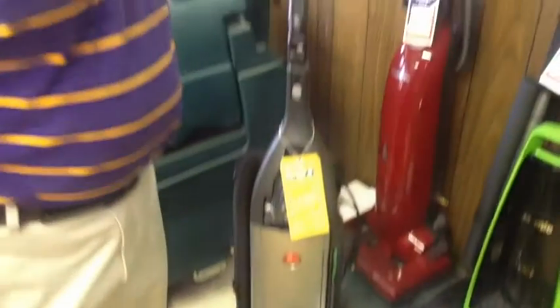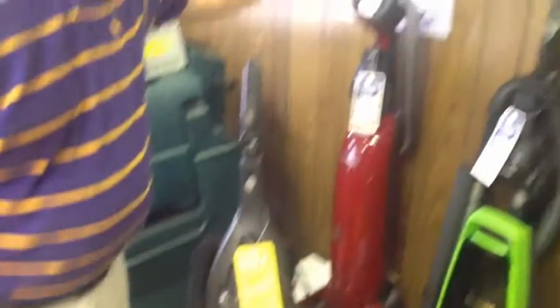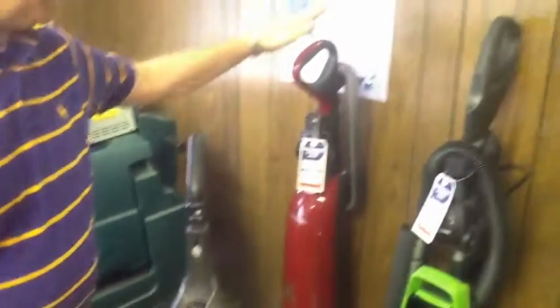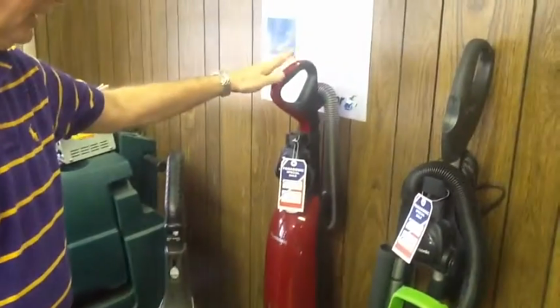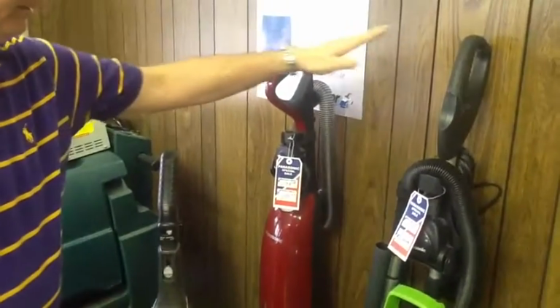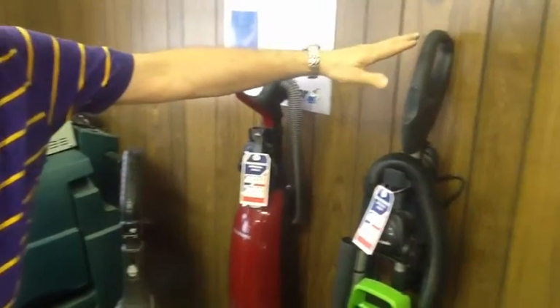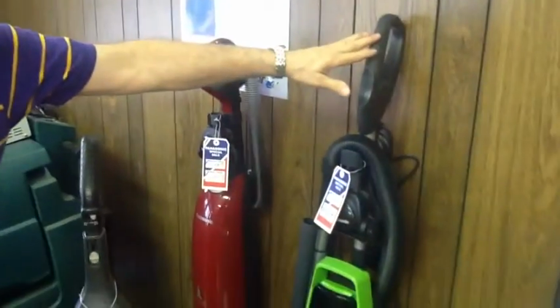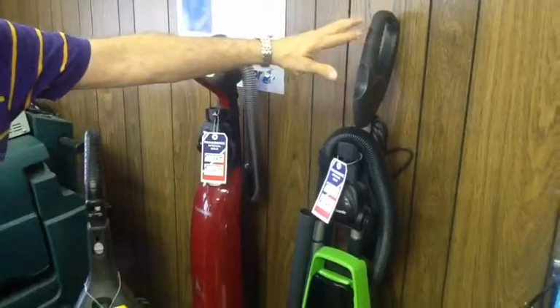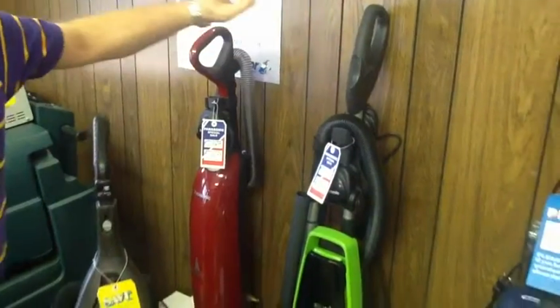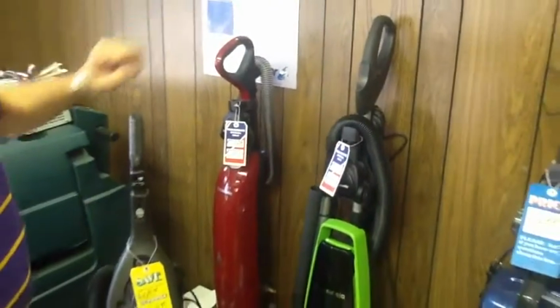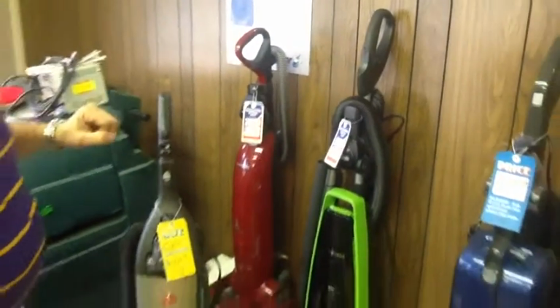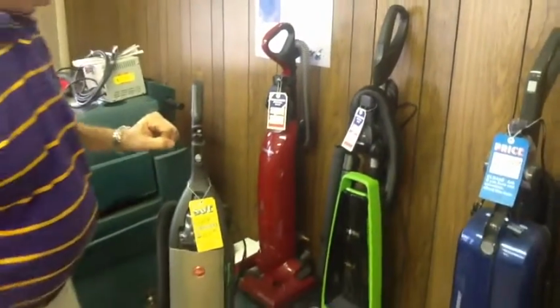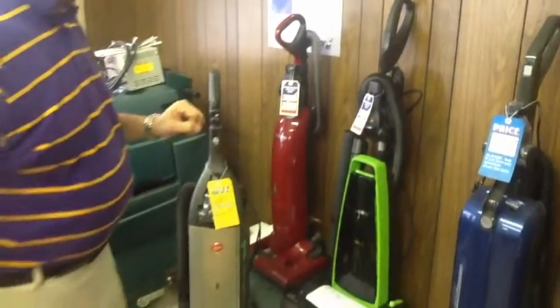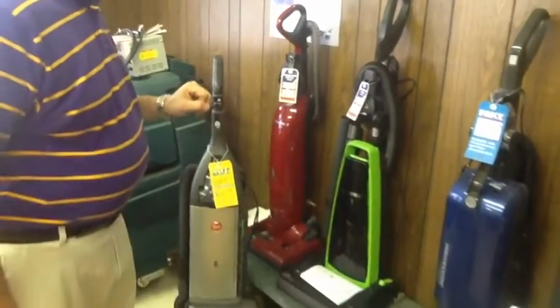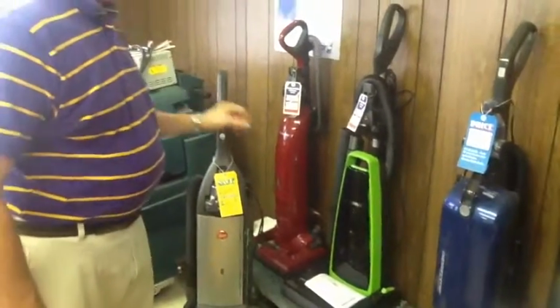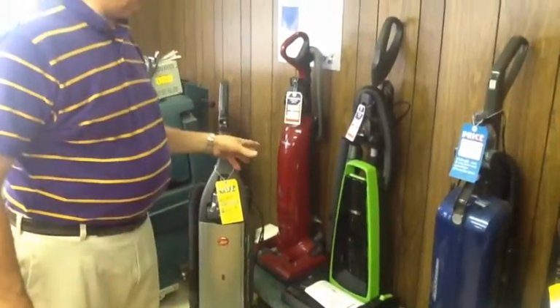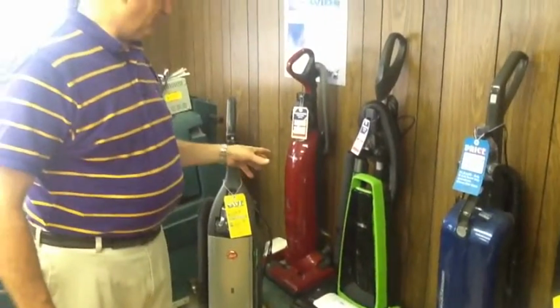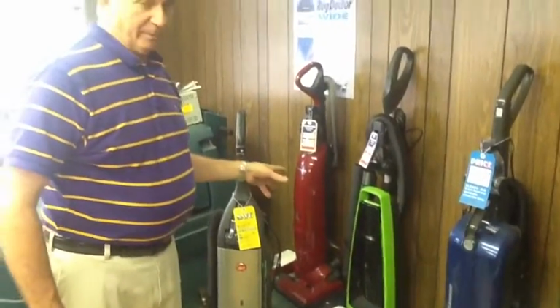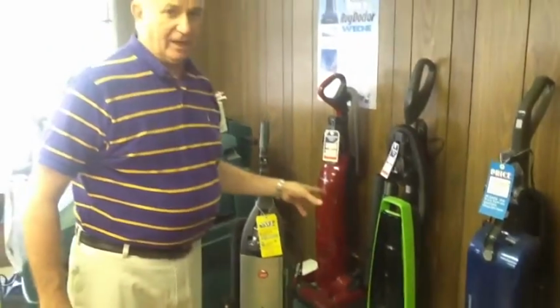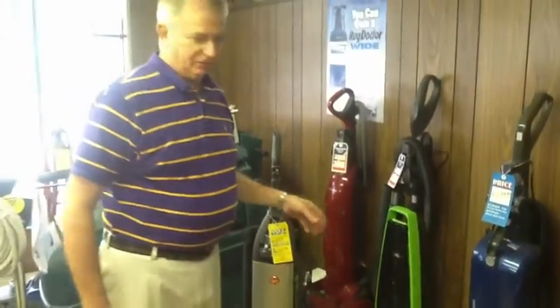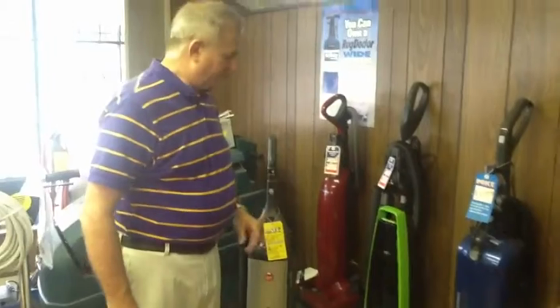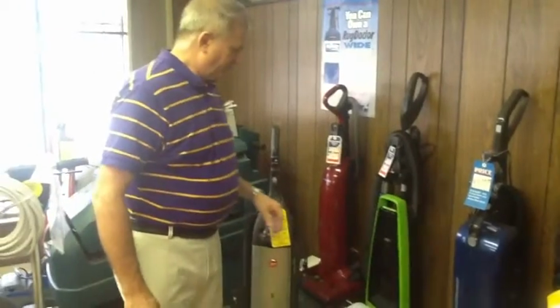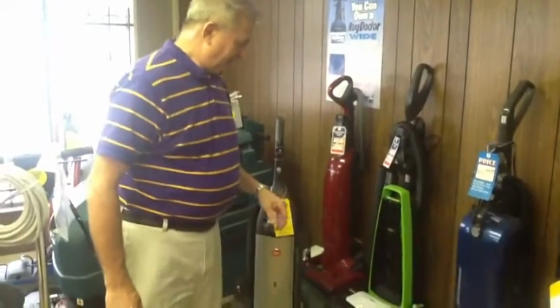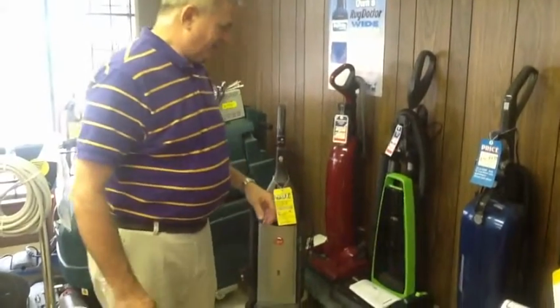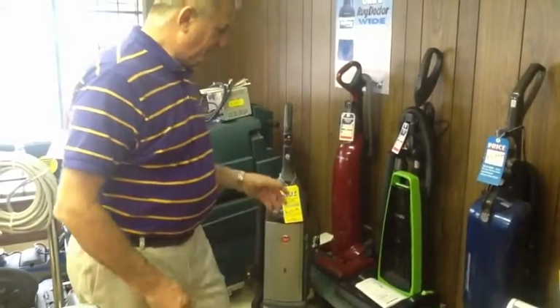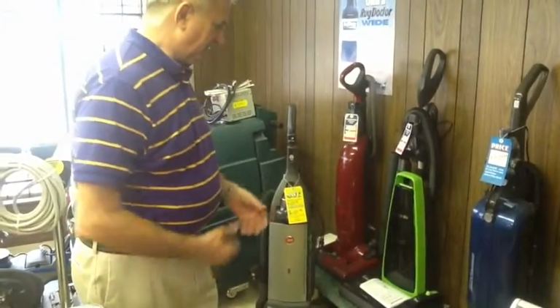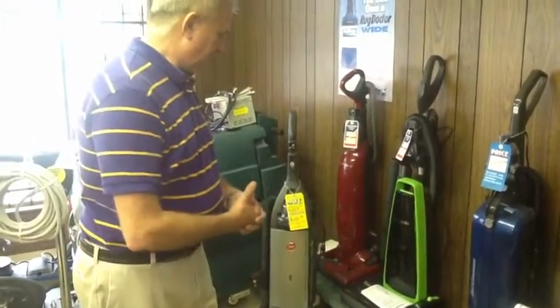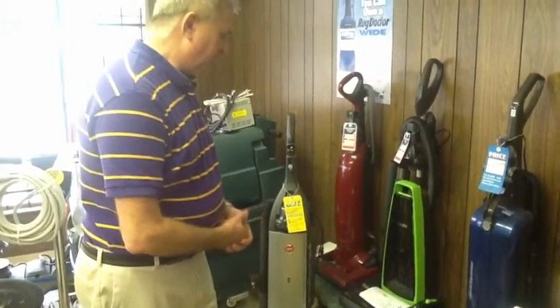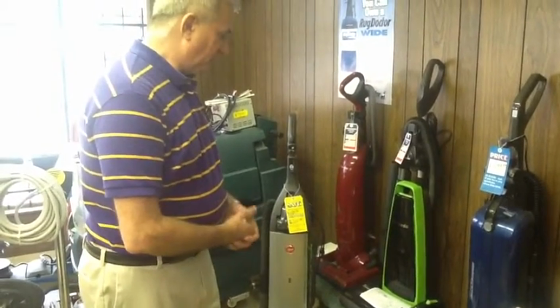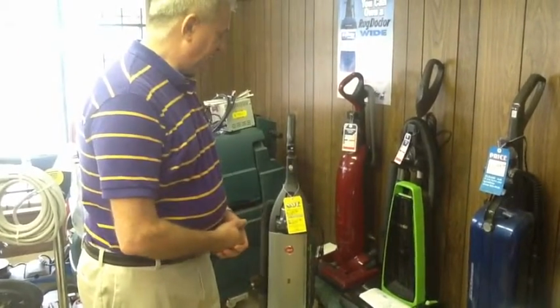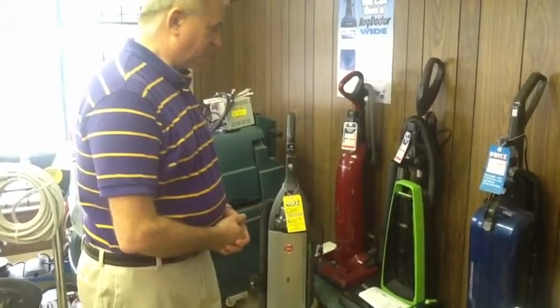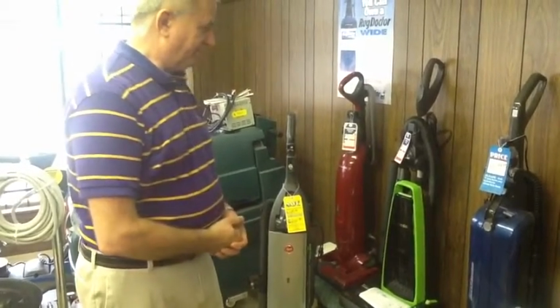This here is the Panasonic Platinum line. It's the best vacuum, one of the best I have in the store. It typically lasts our customers close to 20 years.